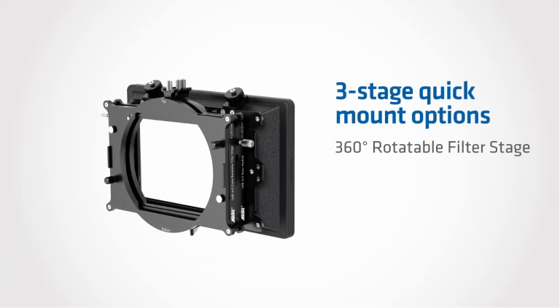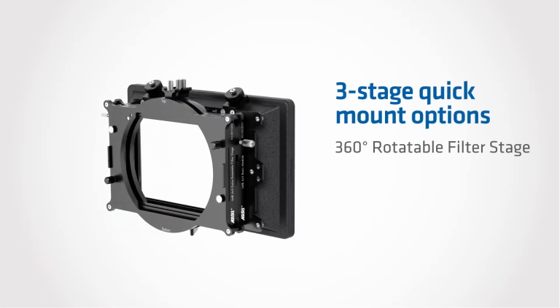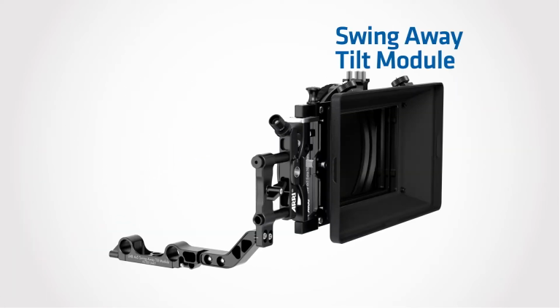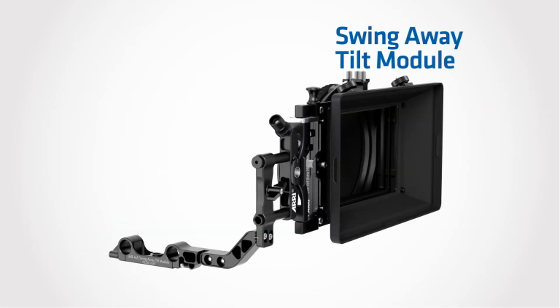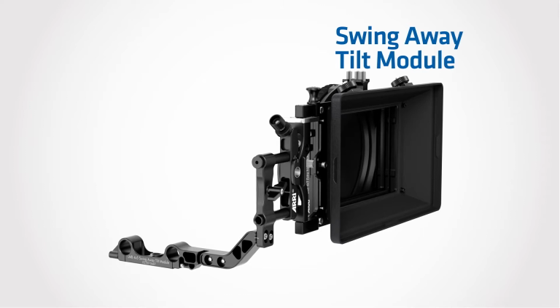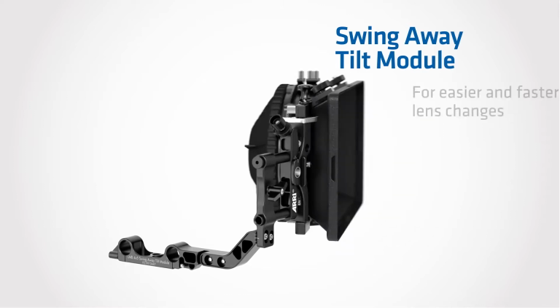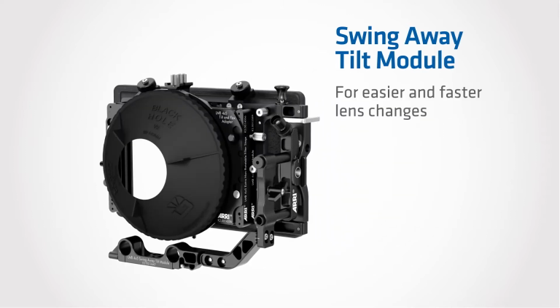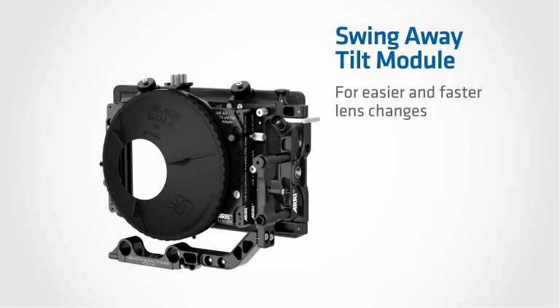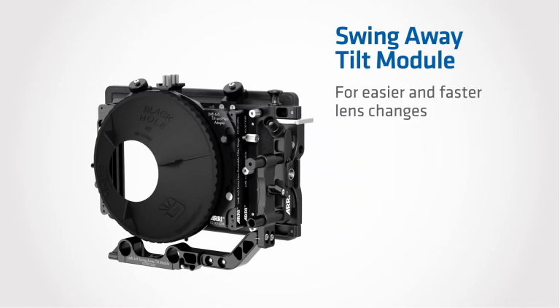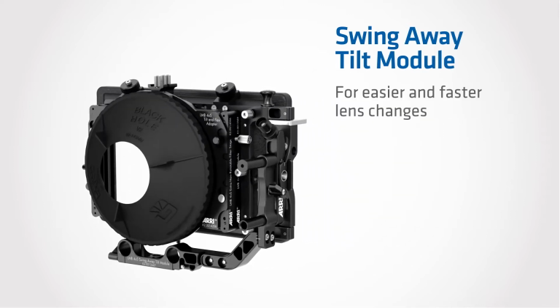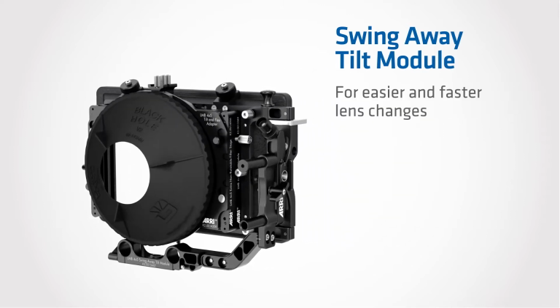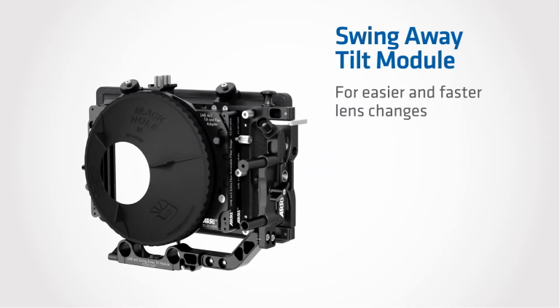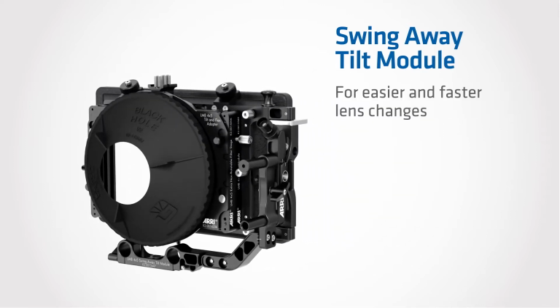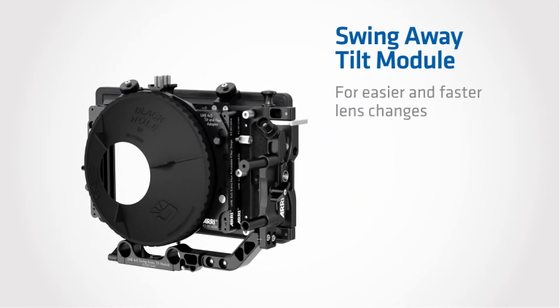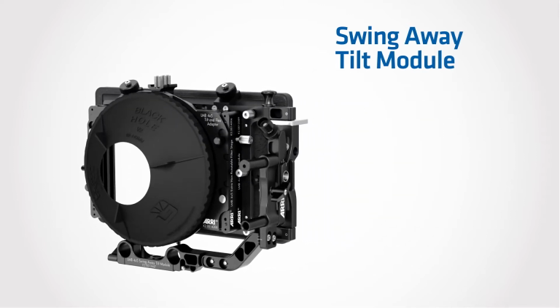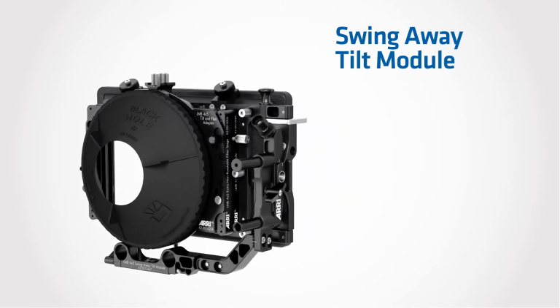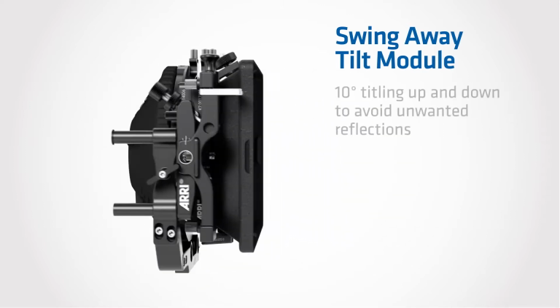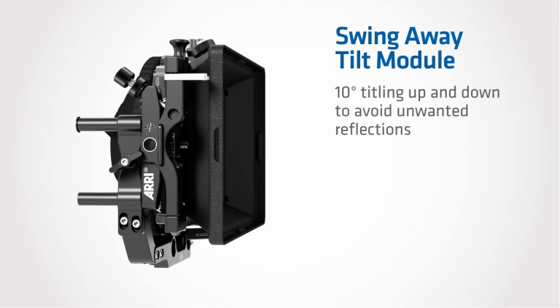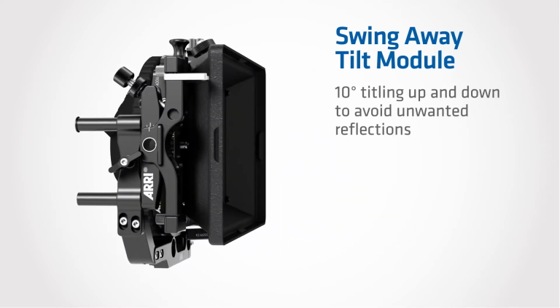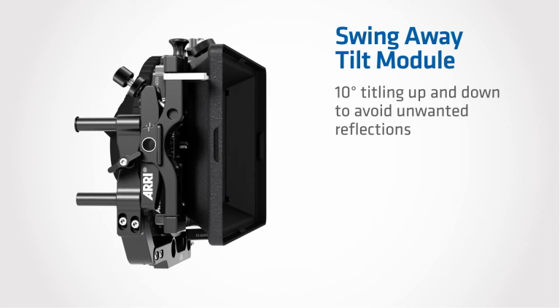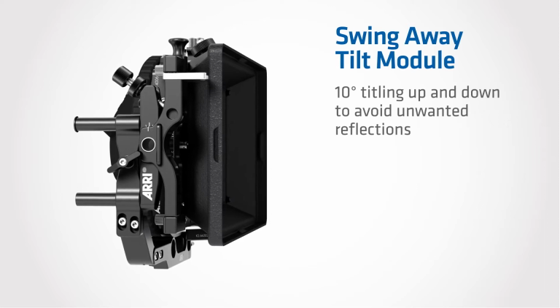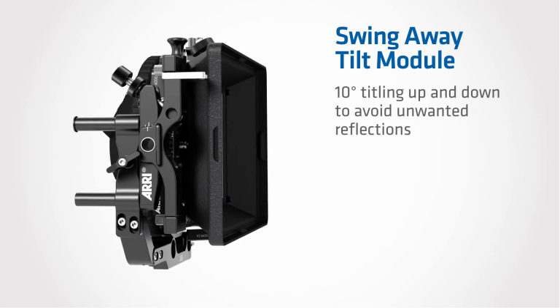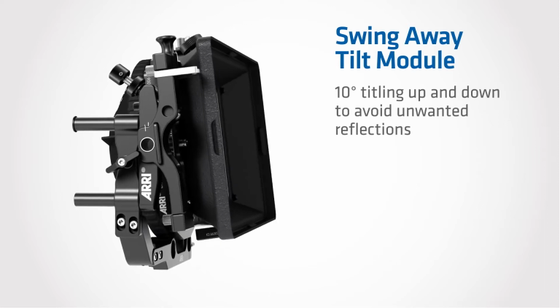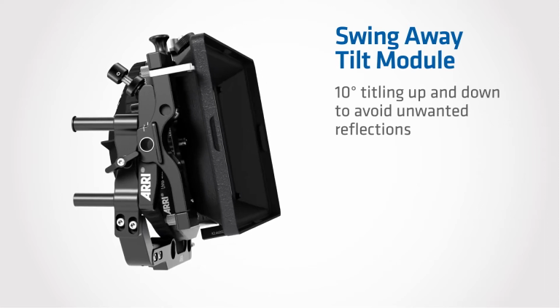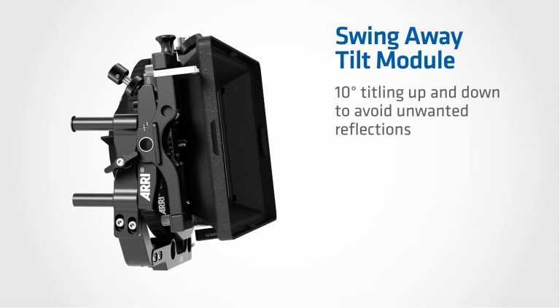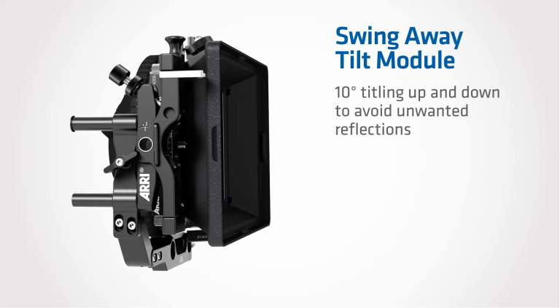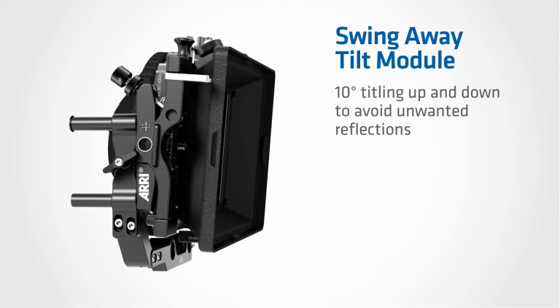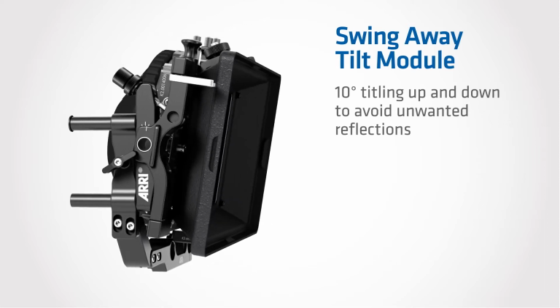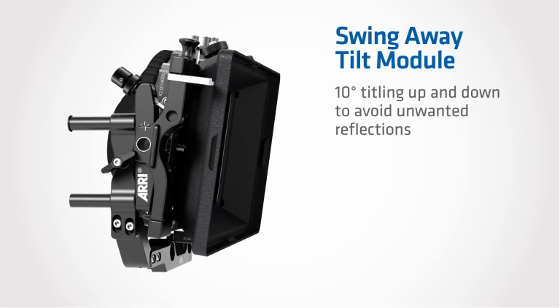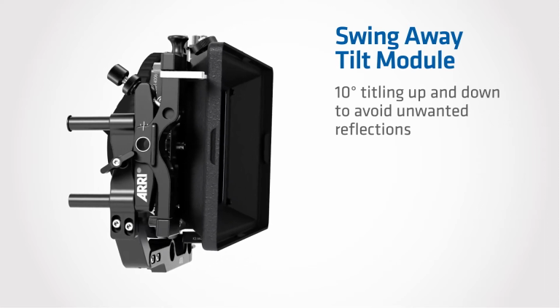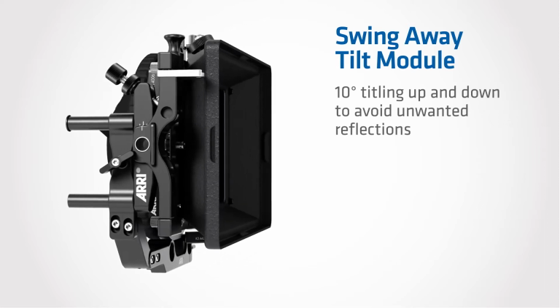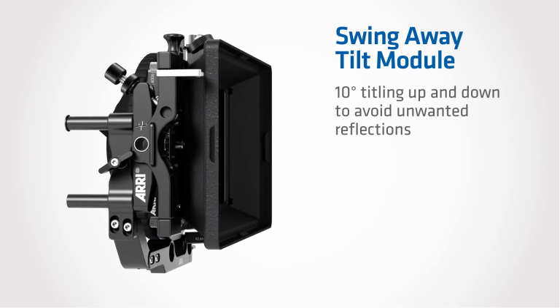steadicam, drones, or rod mounted studio configurations. There's also an attractive upgrade option for ARRI LMB 25 owners who can upgrade to the LMB 4x5.